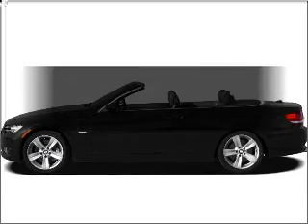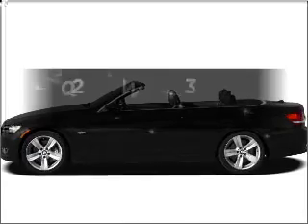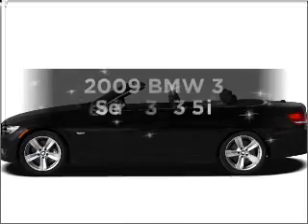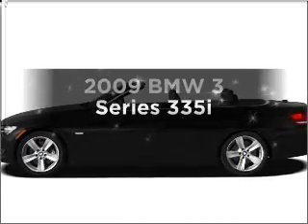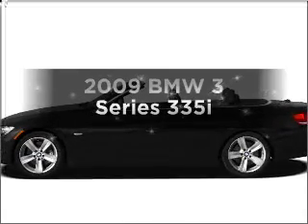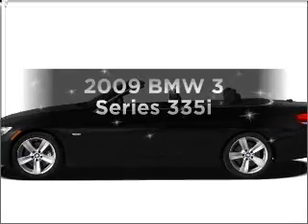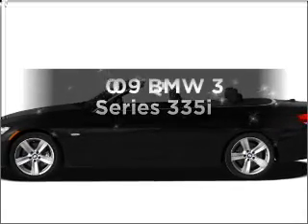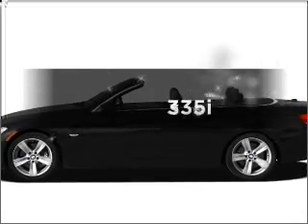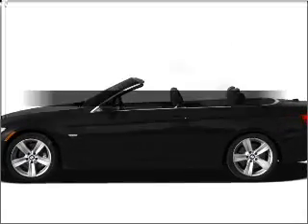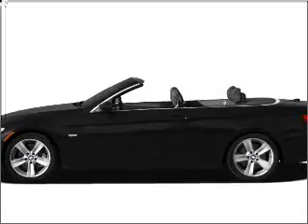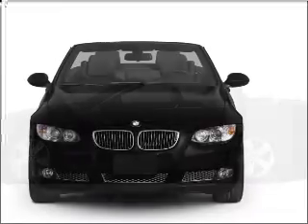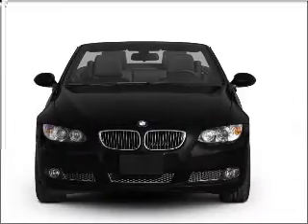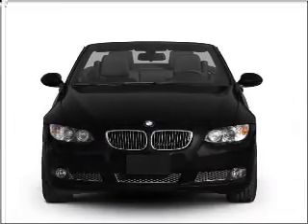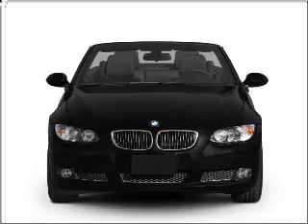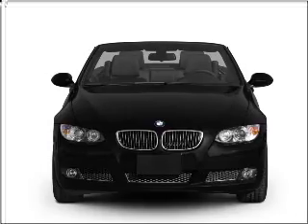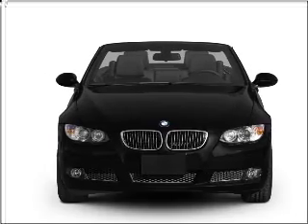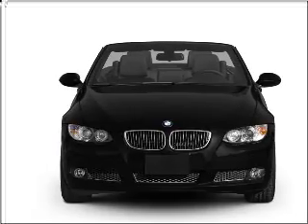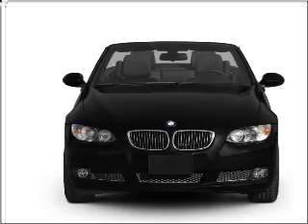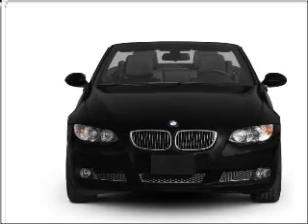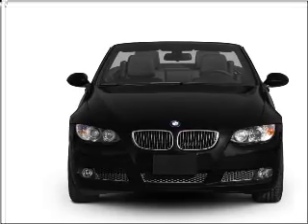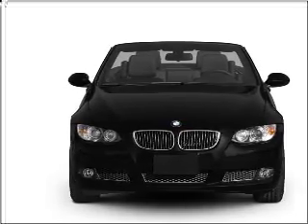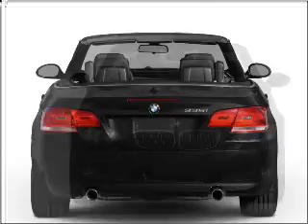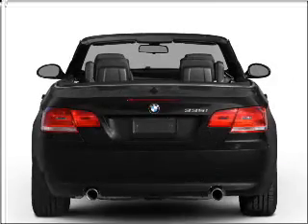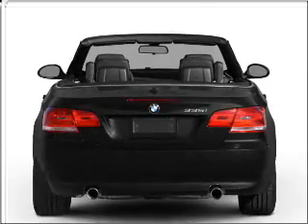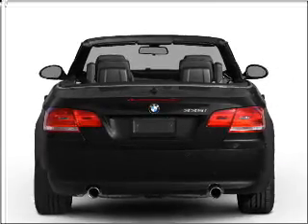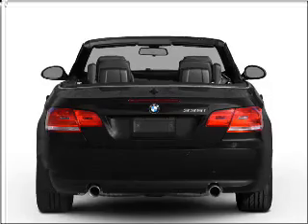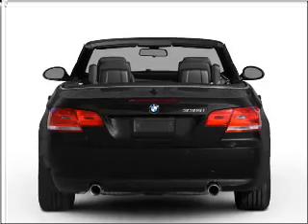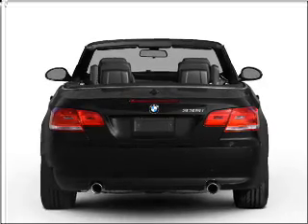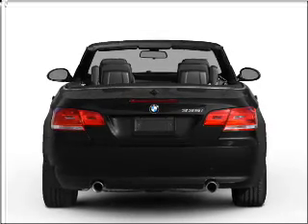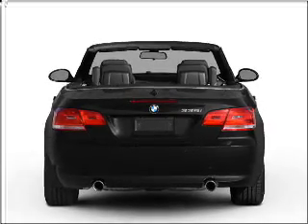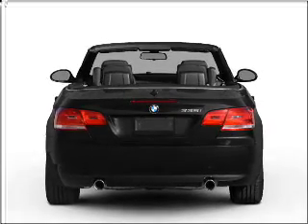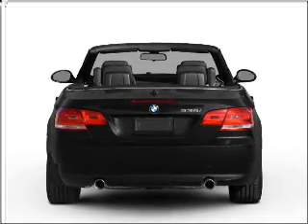Get noticed in this 2009 BMW 3 Series. This is the set of wheels you've been looking for with a reliable 6-cylinder engine connected to a smooth shifting transmission. Find your way easily with the included navigation system.